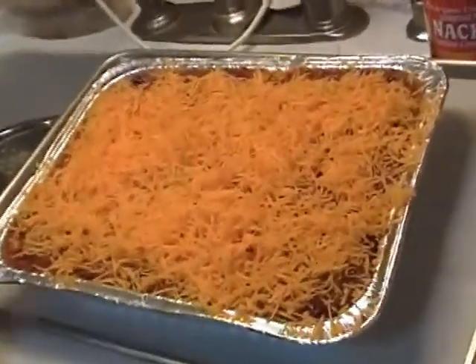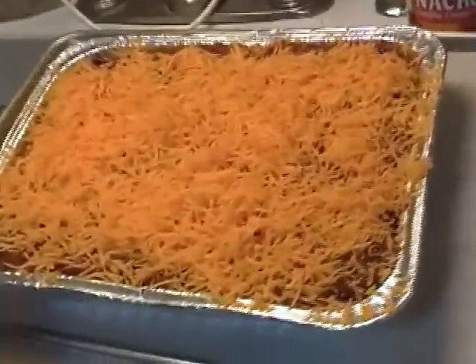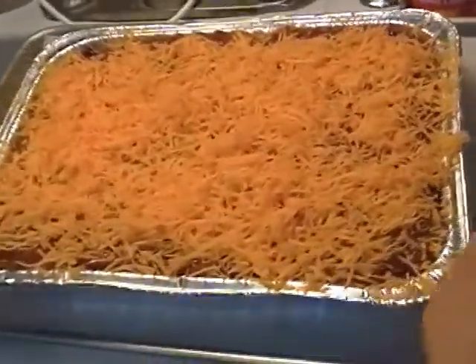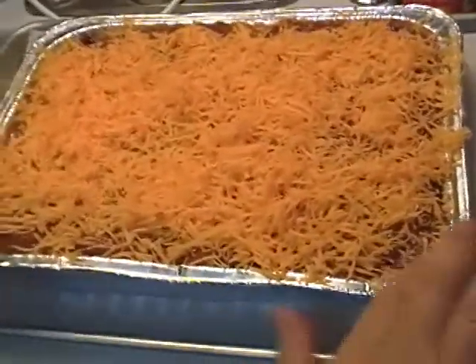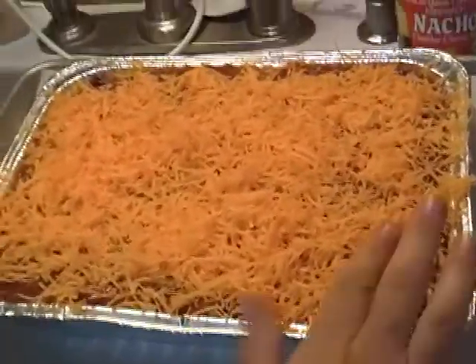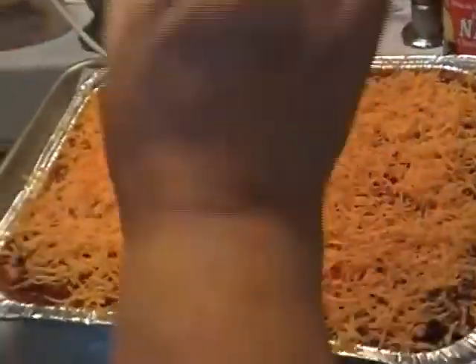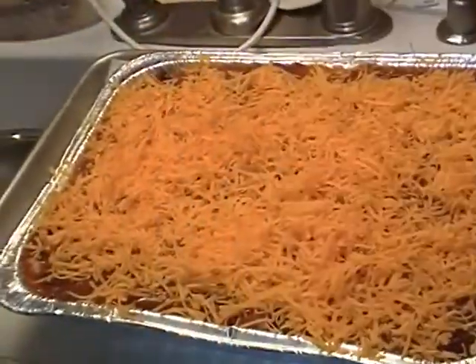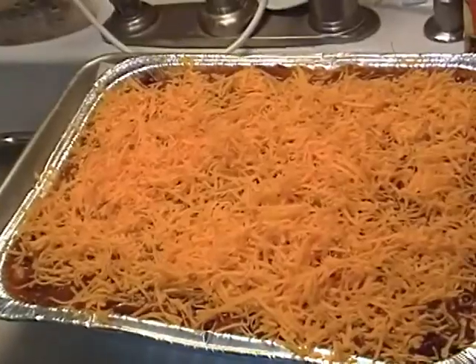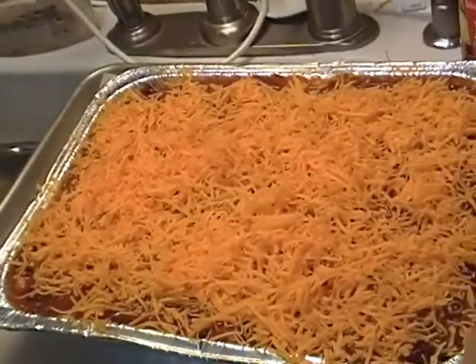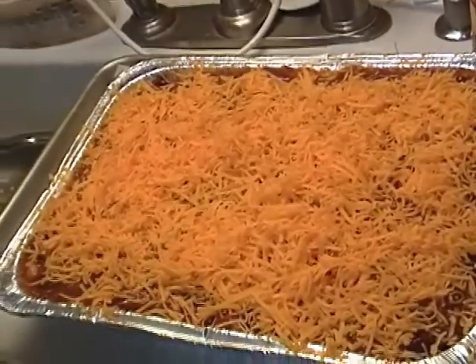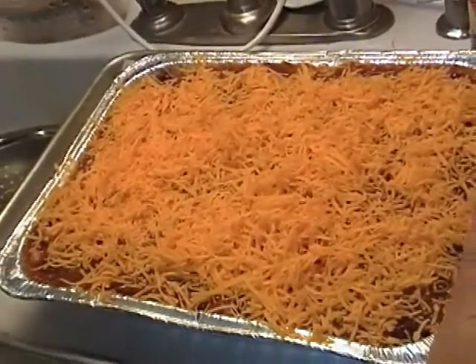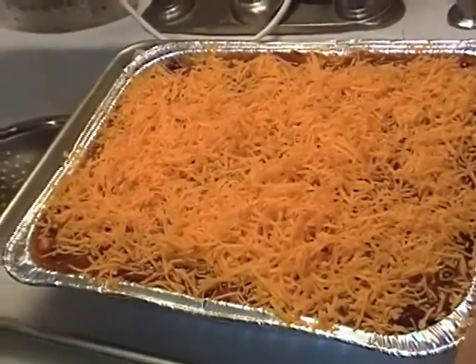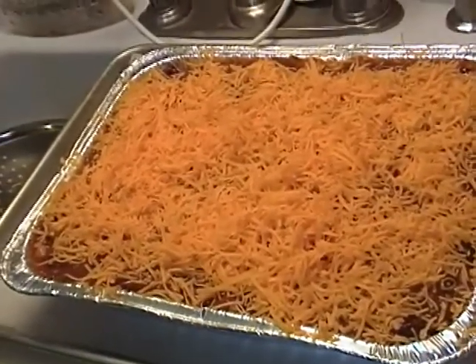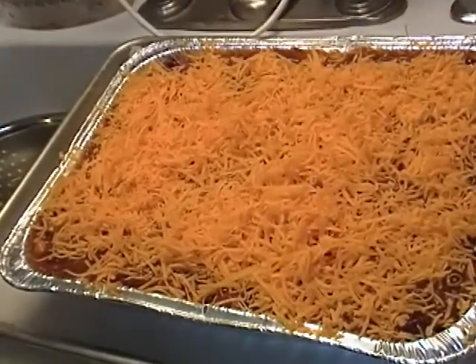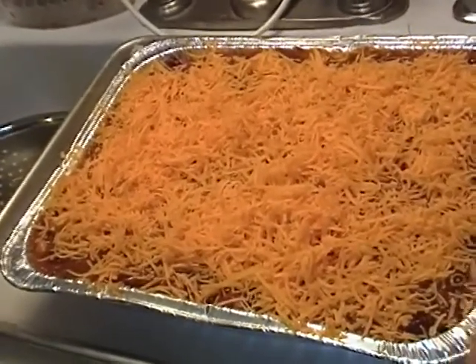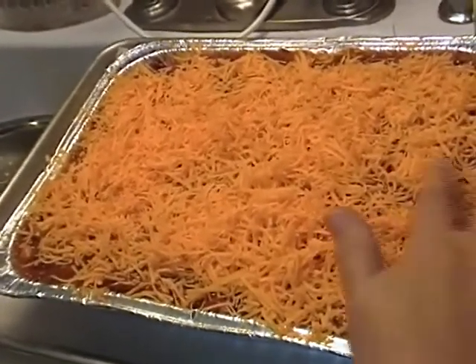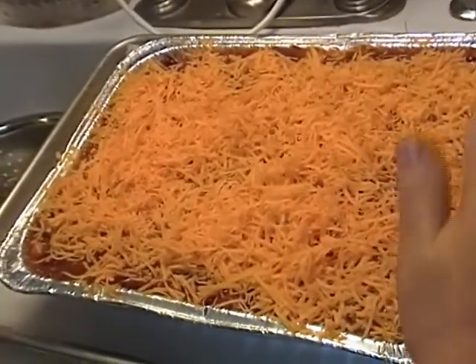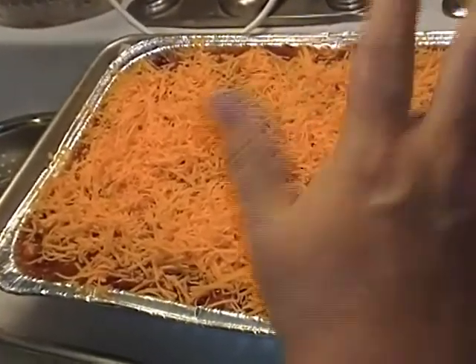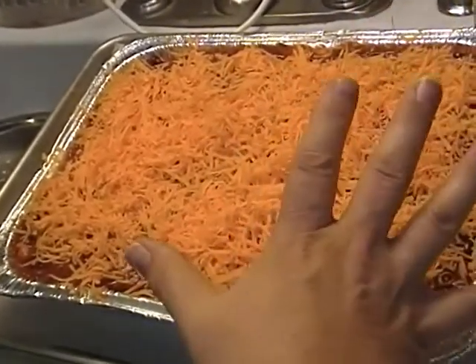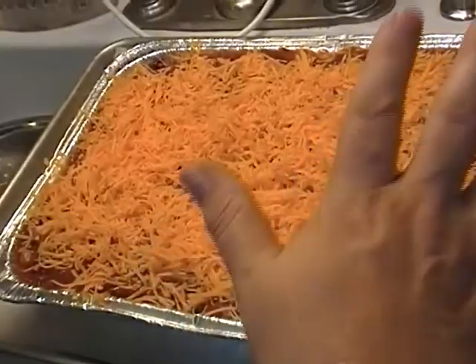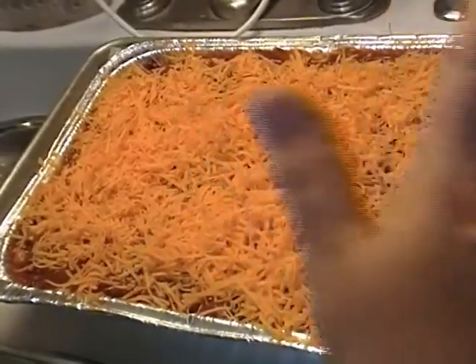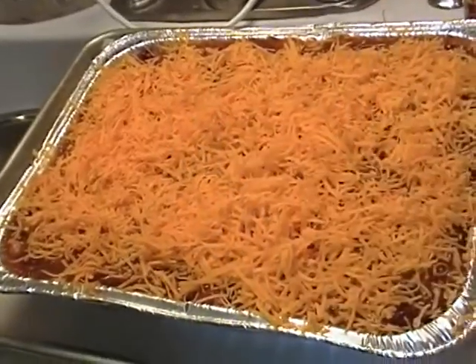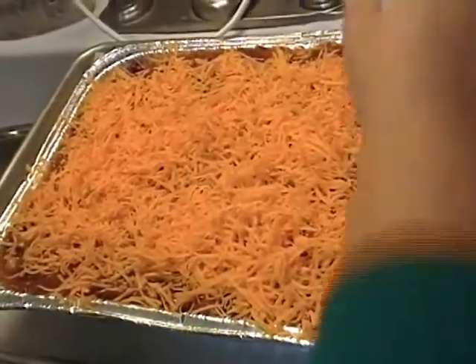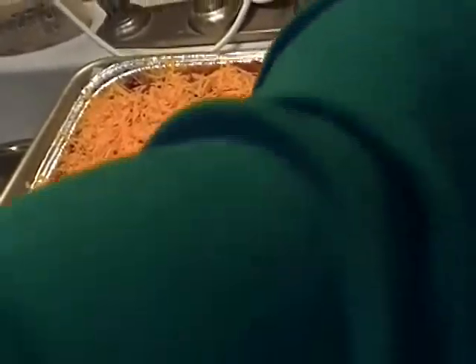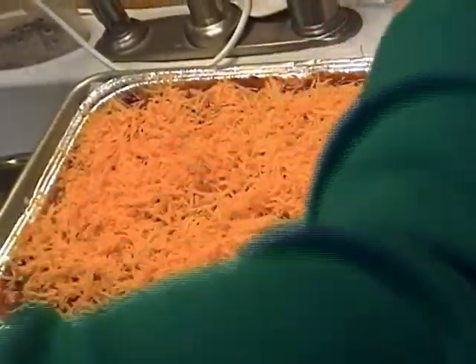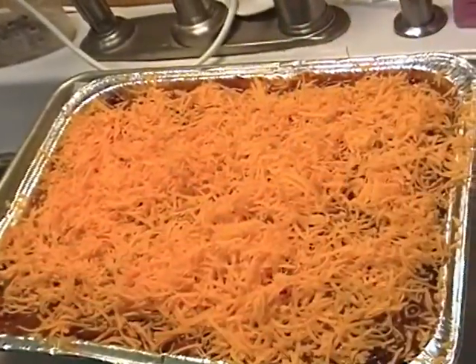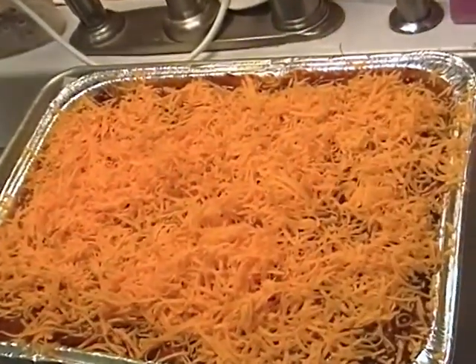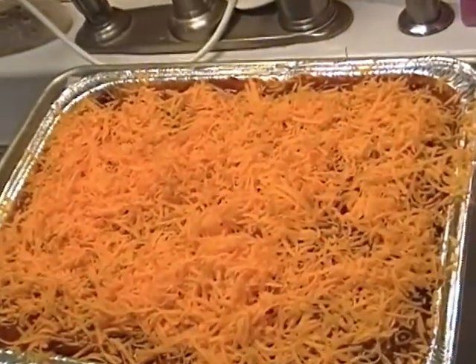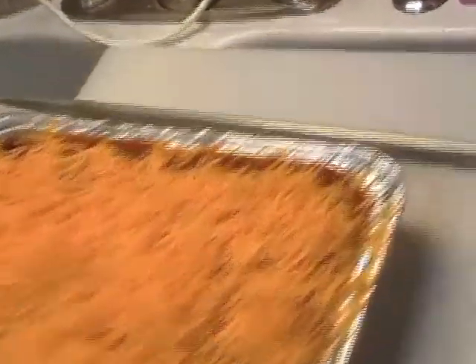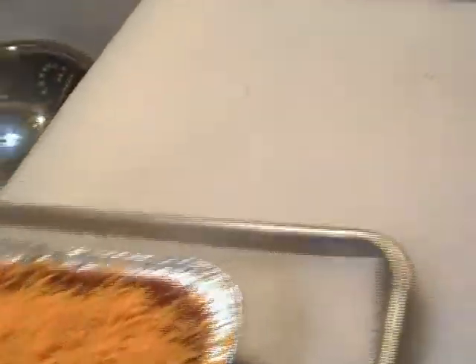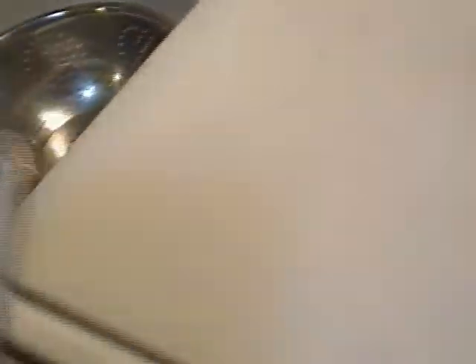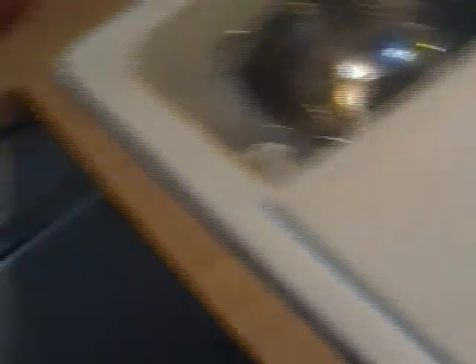We're going to bake this in a 350-degree oven for about 30 minutes until it starts to bubble. I'm going to check it at 20 minutes and see how it looks. Let's put it in the oven.